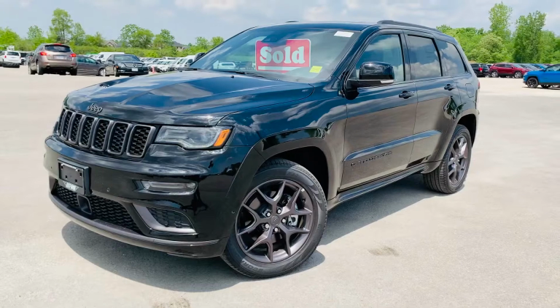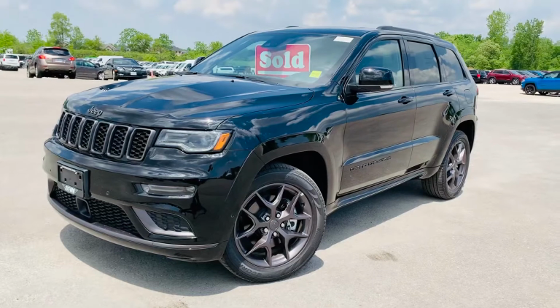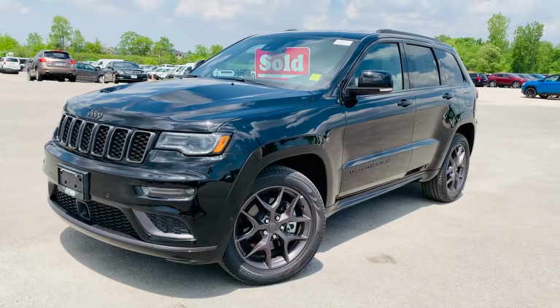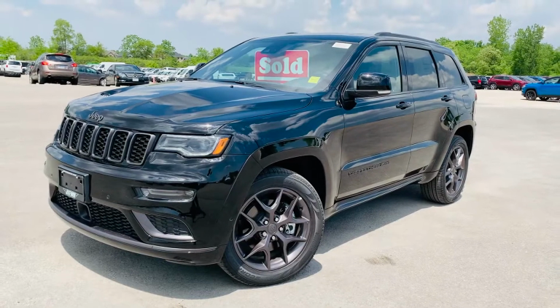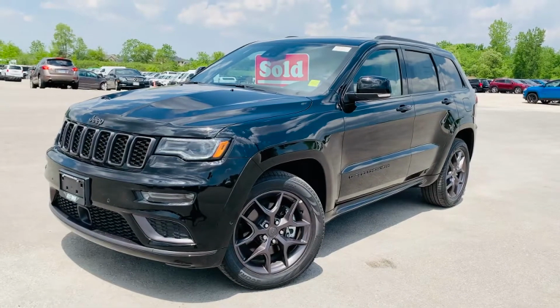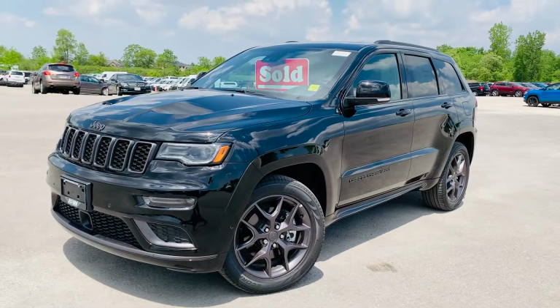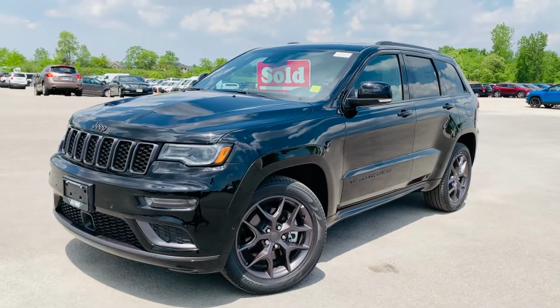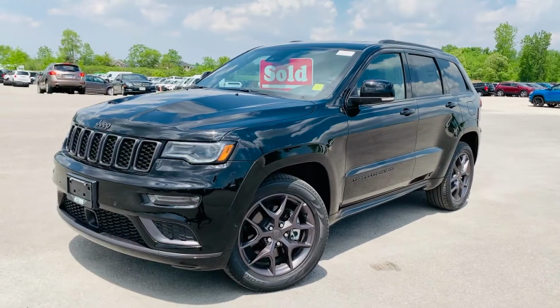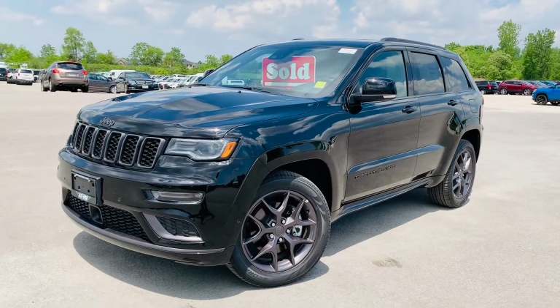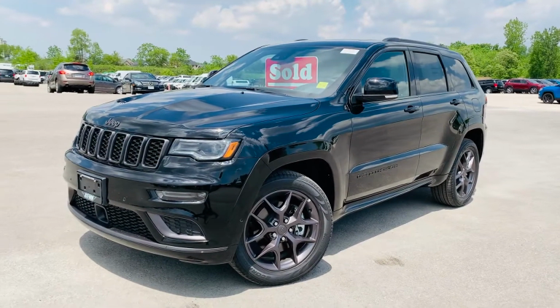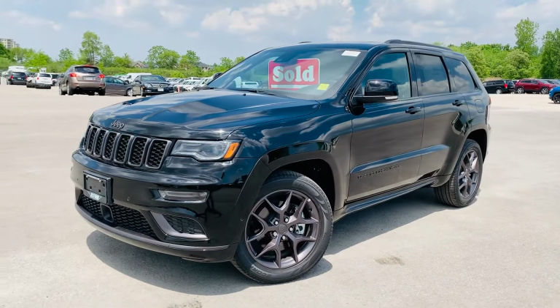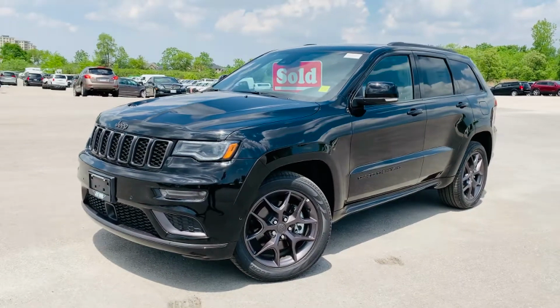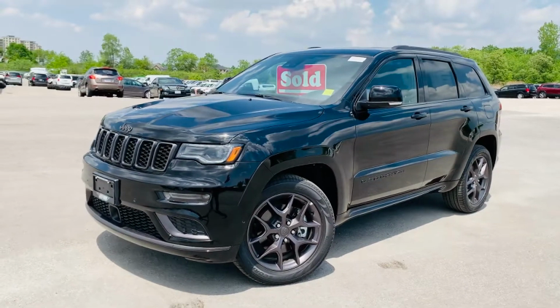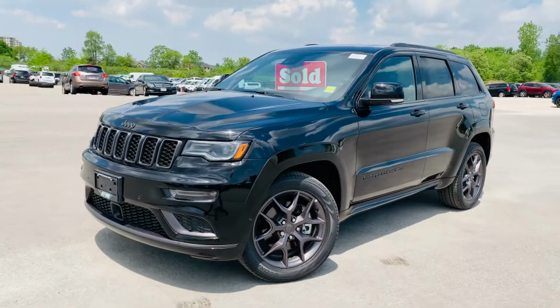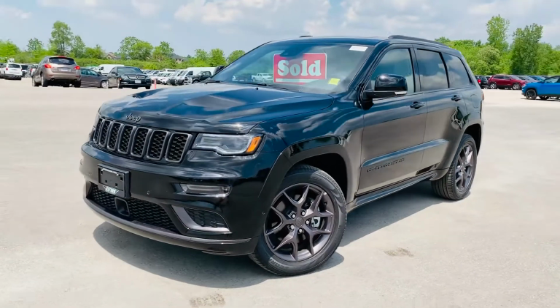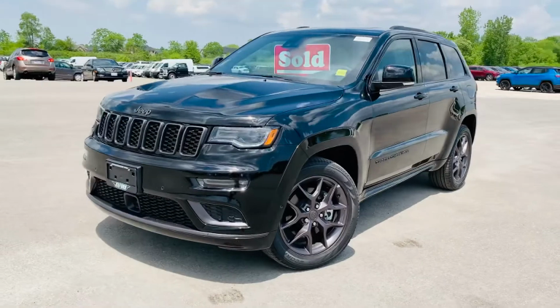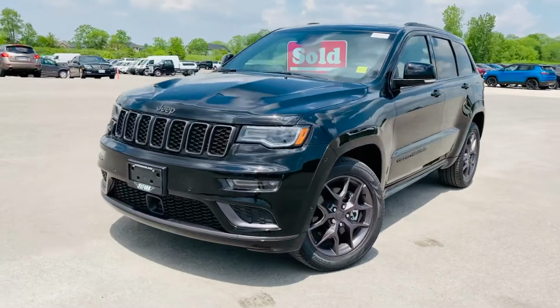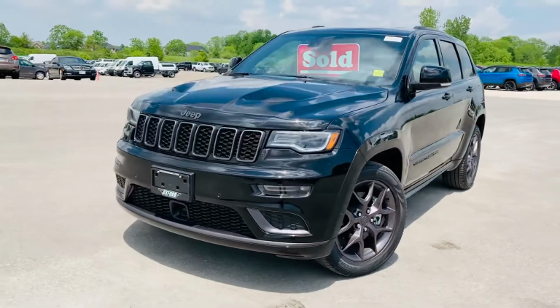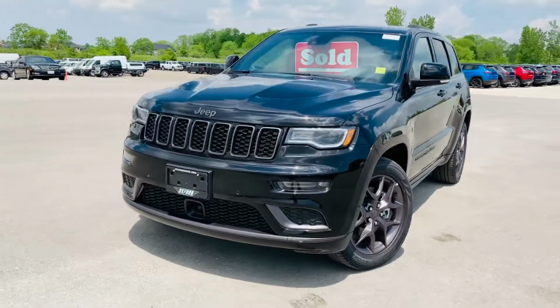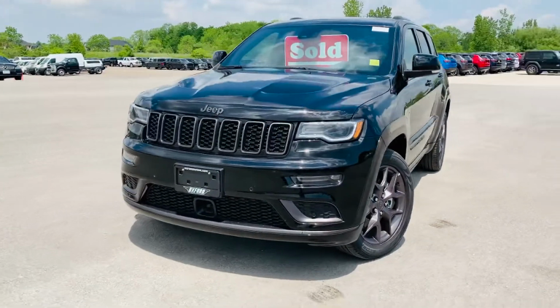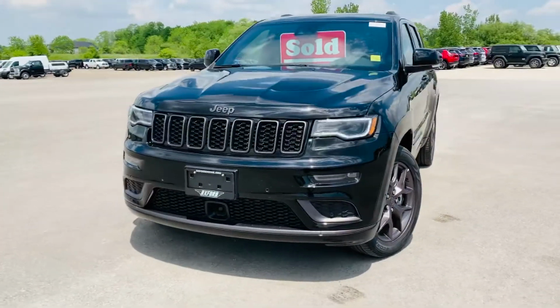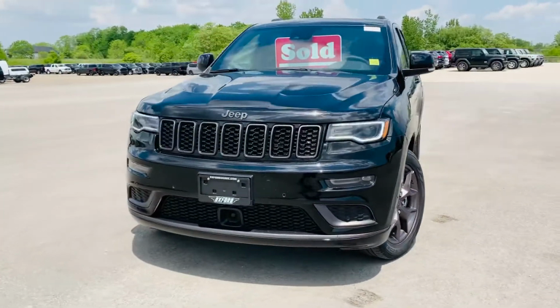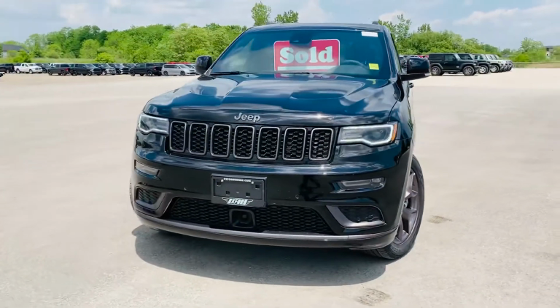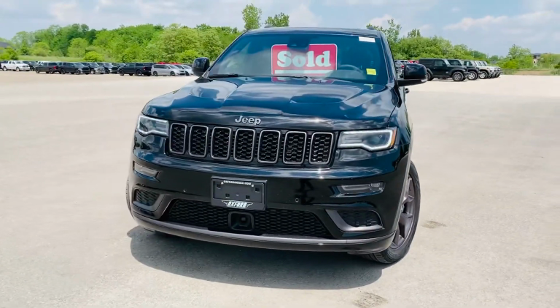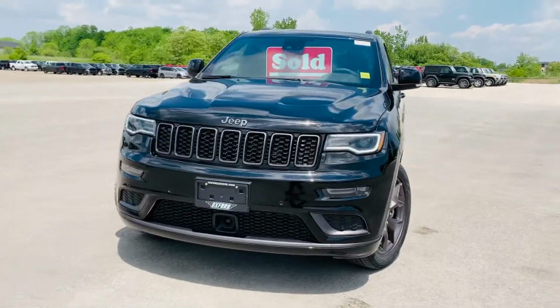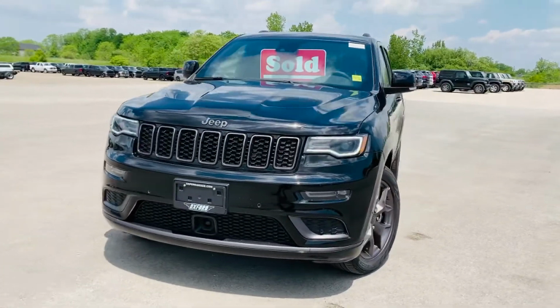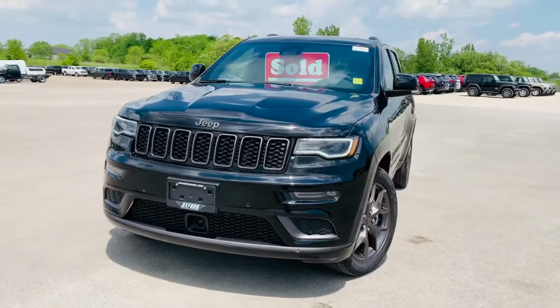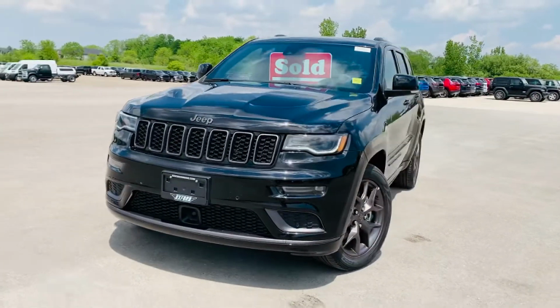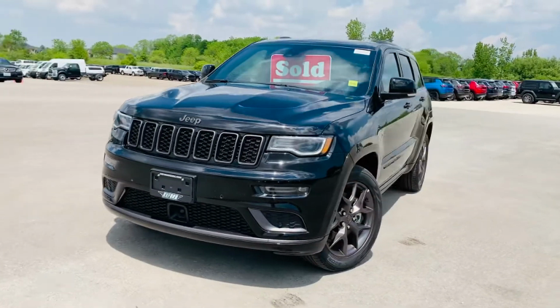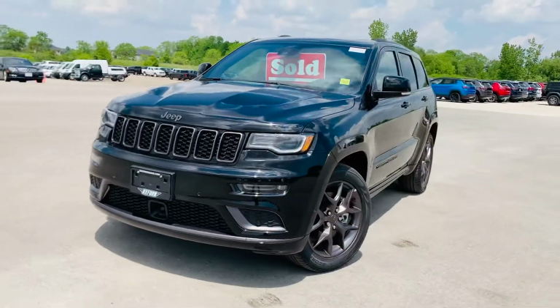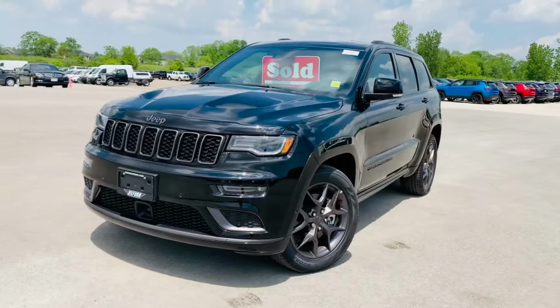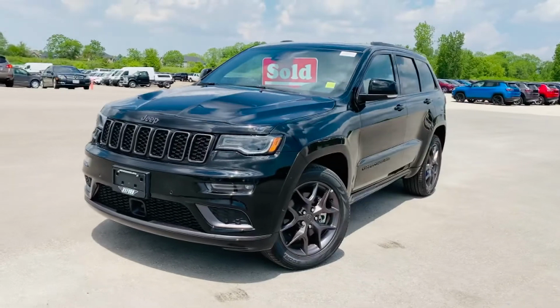Hi, this is Josh Parkinson here at Oxford Dodge on Parkey's Picks with a sole vehicle to myself. The deals are so hot like the weather, my wife and I had to upgrade our Jeep Wrangler as well as our Grand Cherokee.